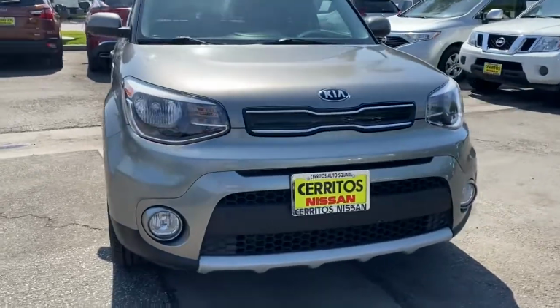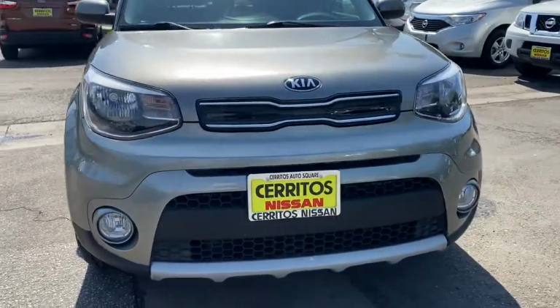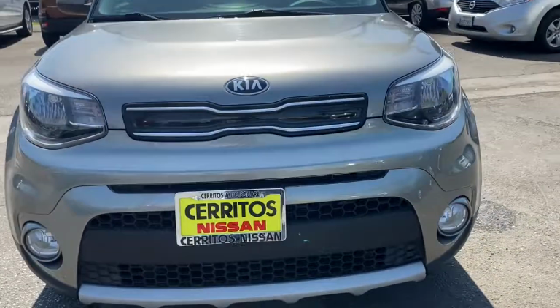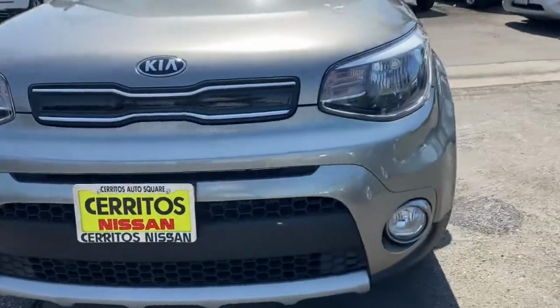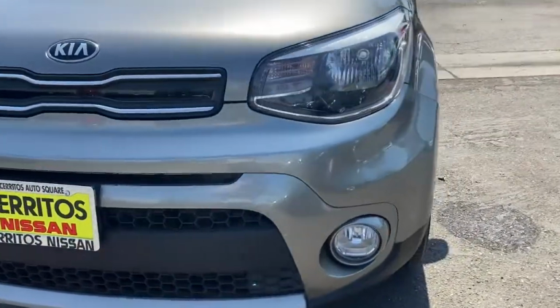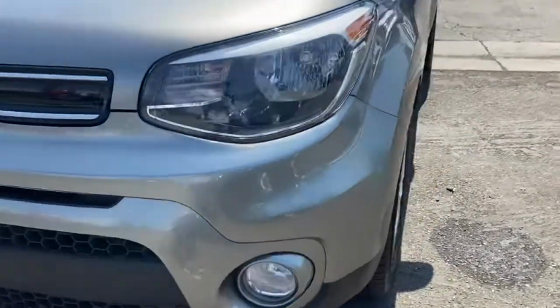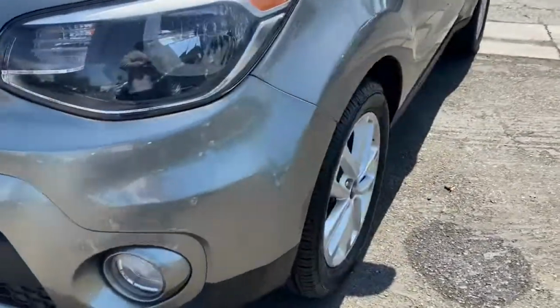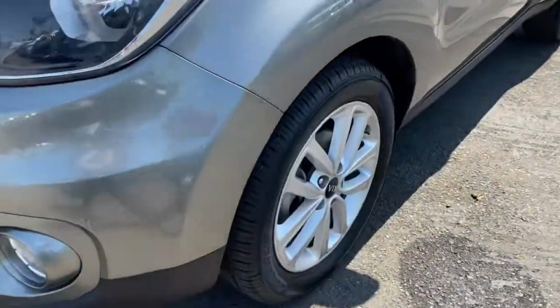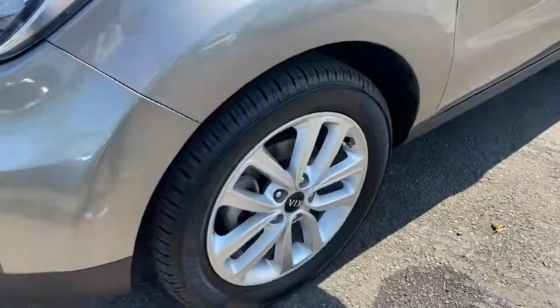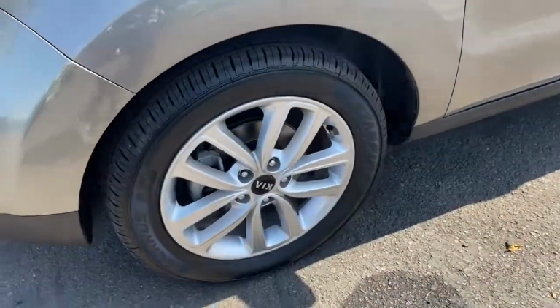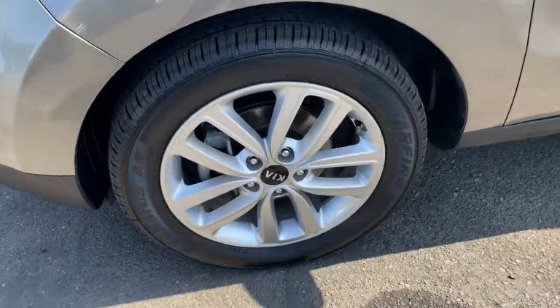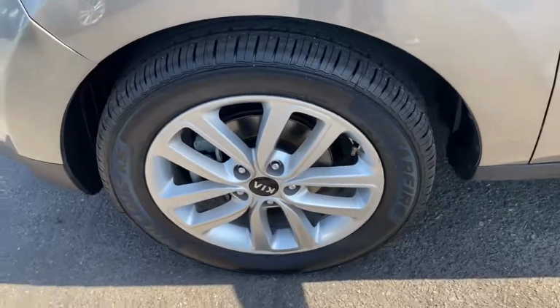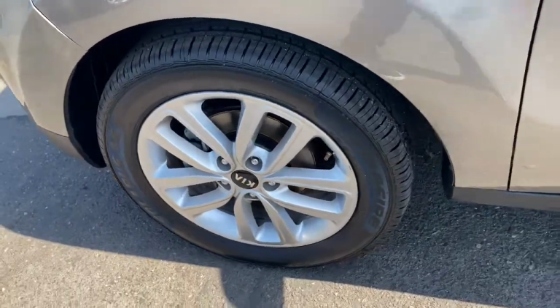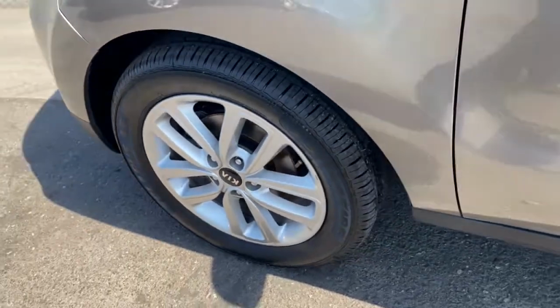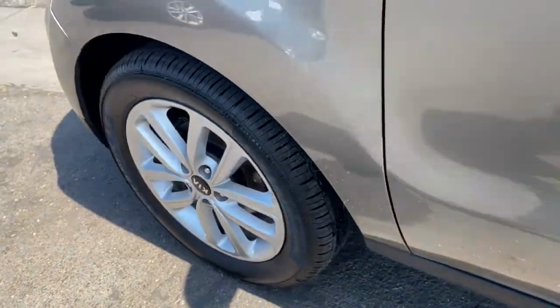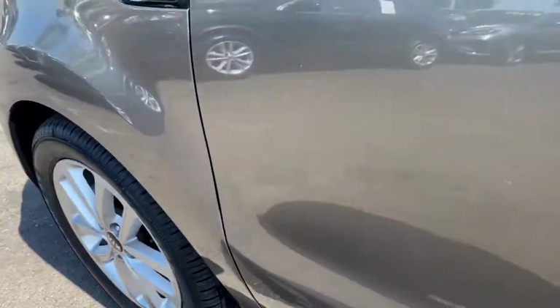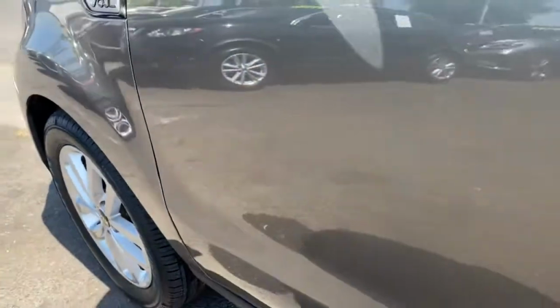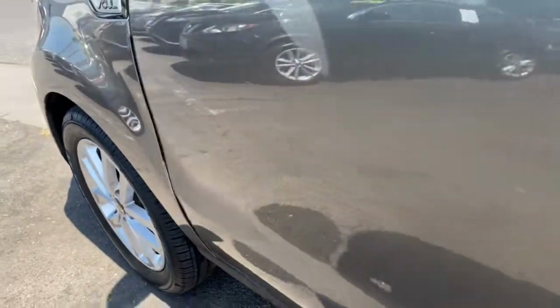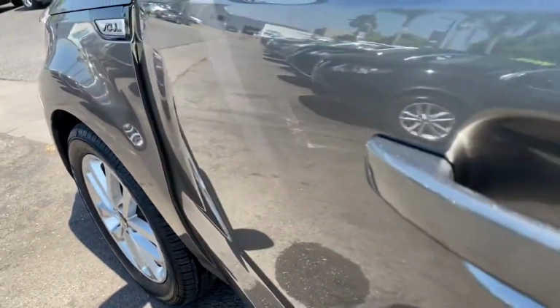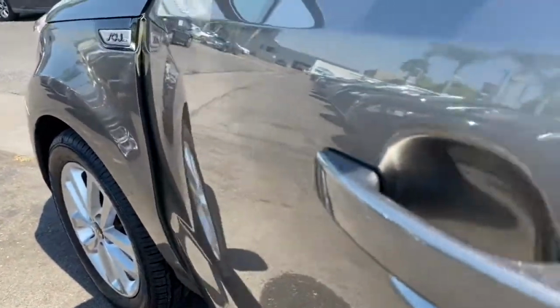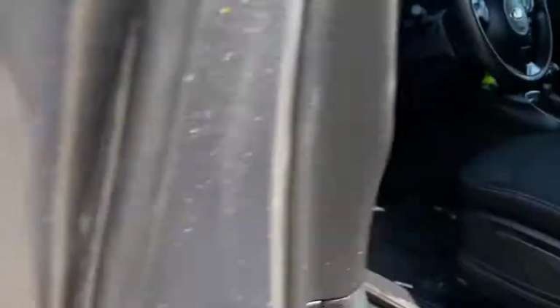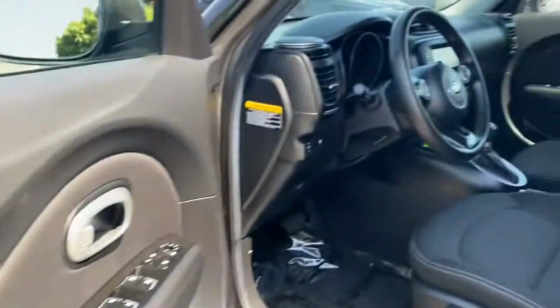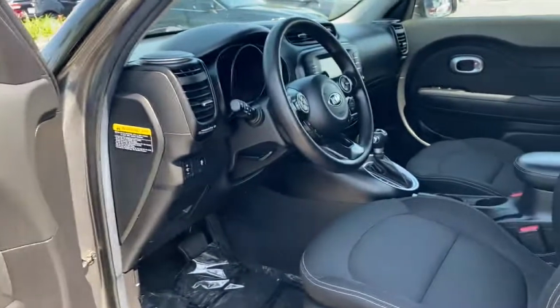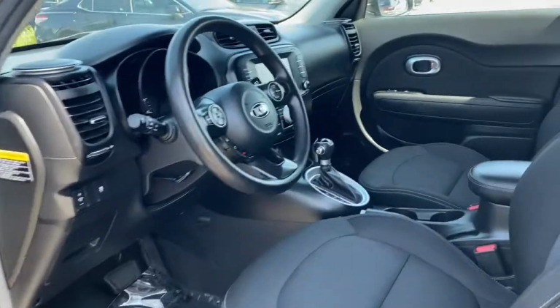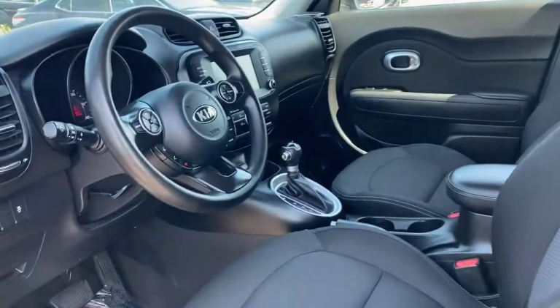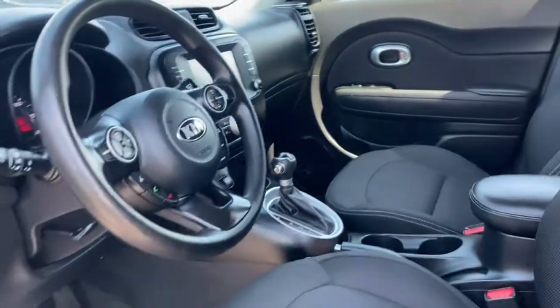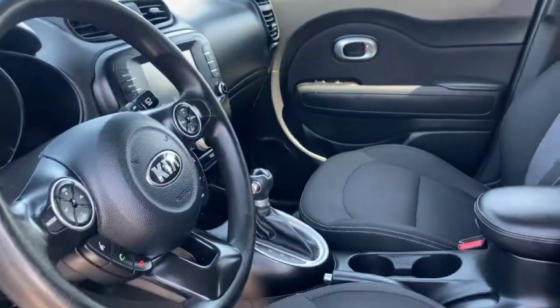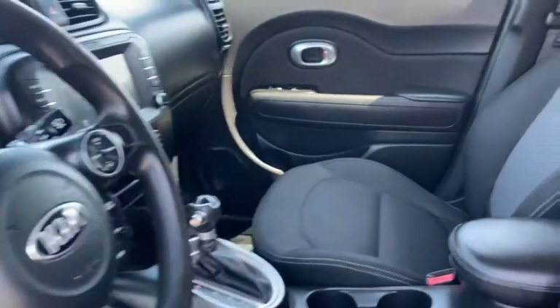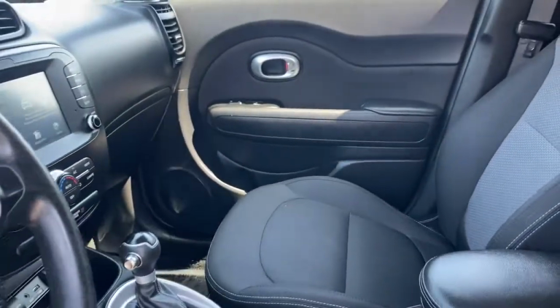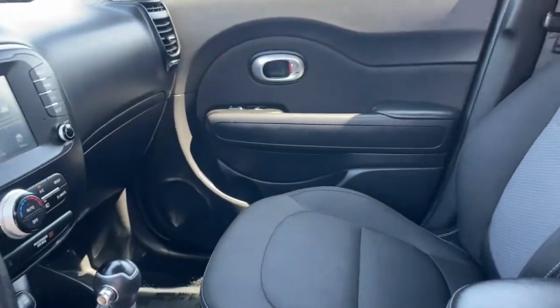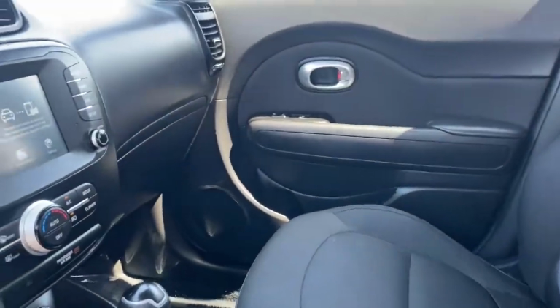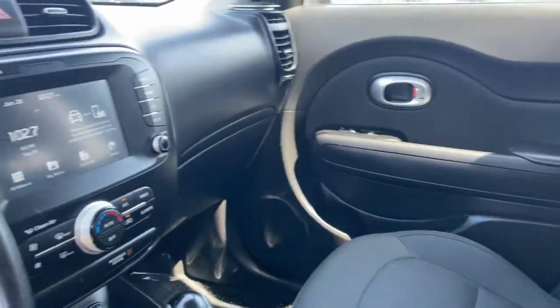Keyless entry, backup camera, heated mirrors, satellite radio, fog lamps, aluminum wheels, steering wheel audio controls, Bluetooth connection, stability control, traction control.